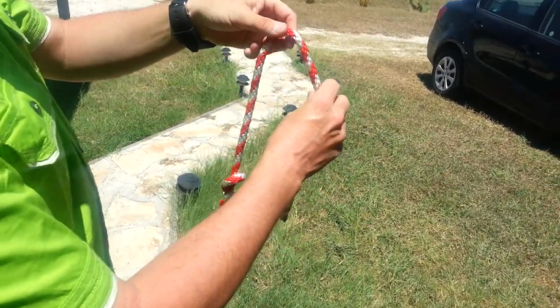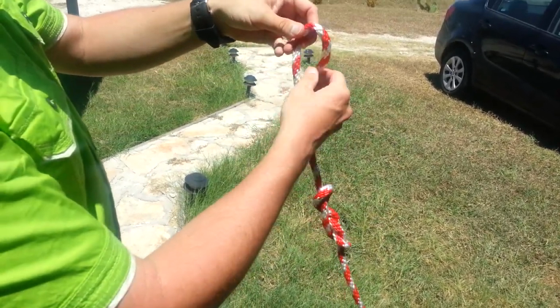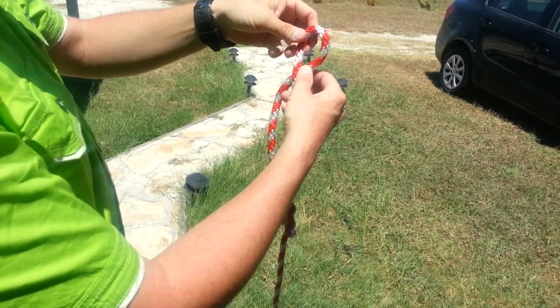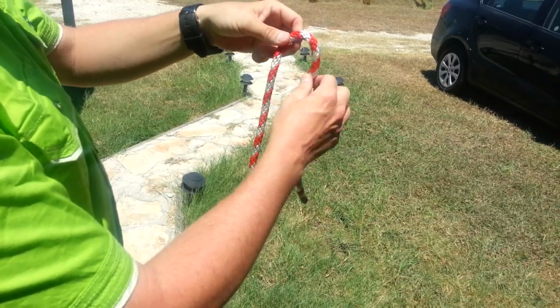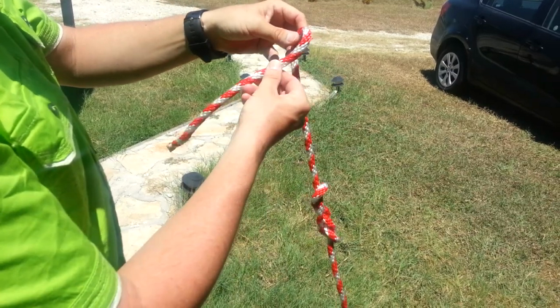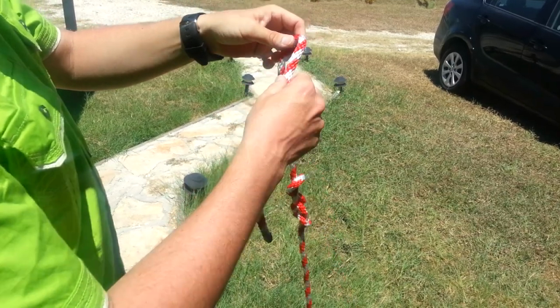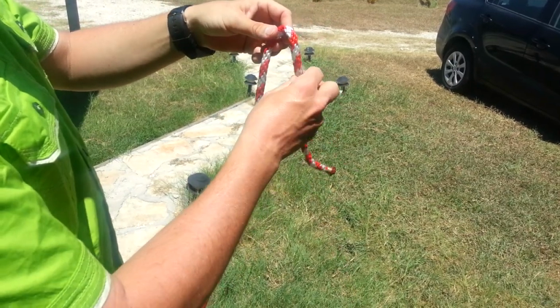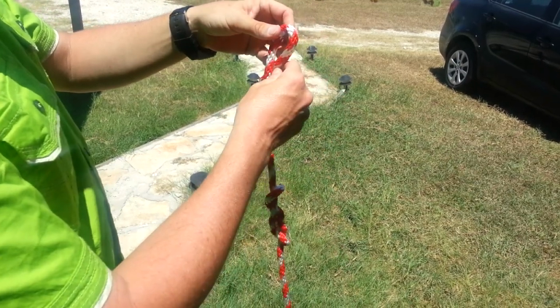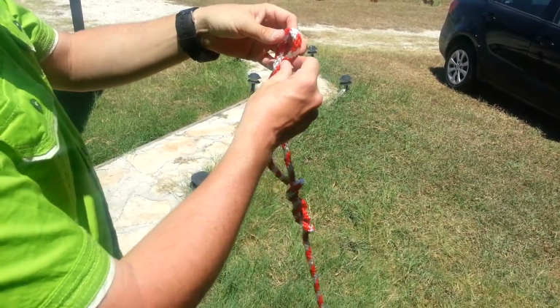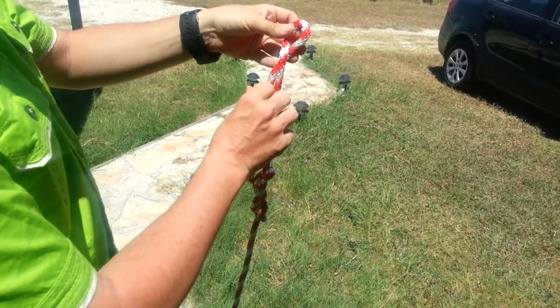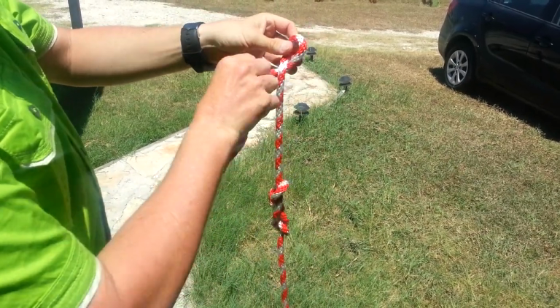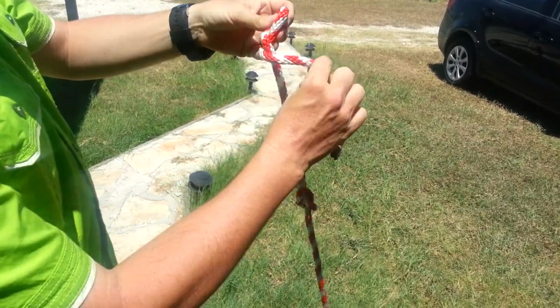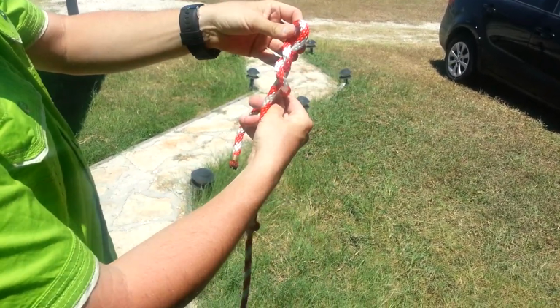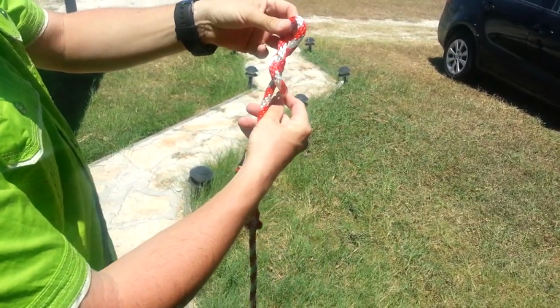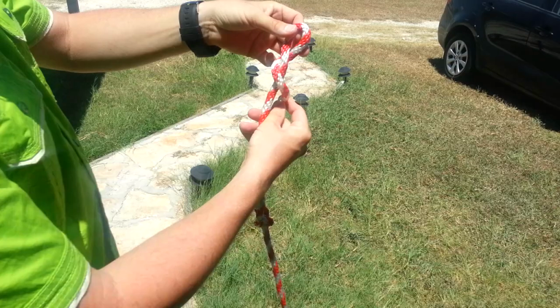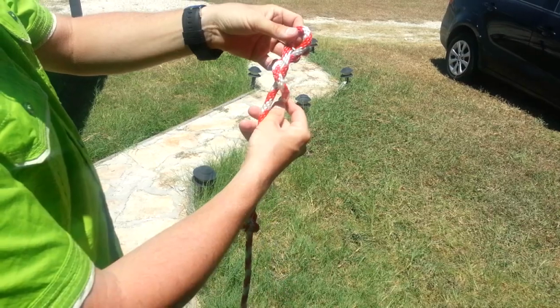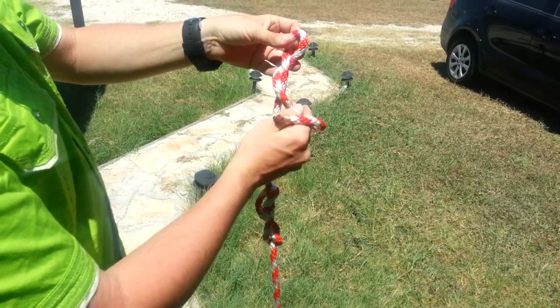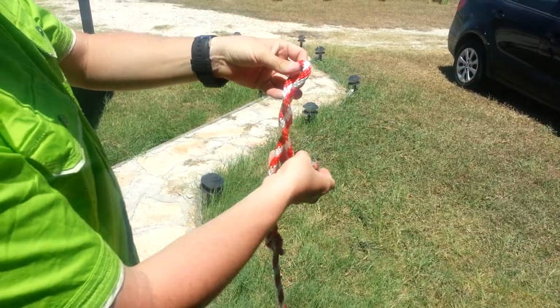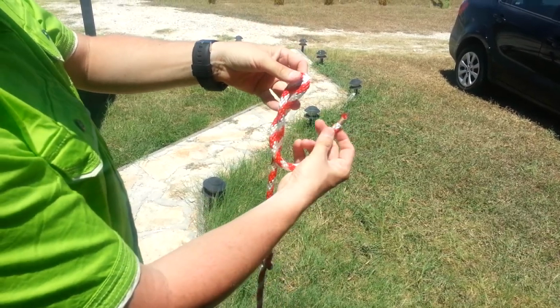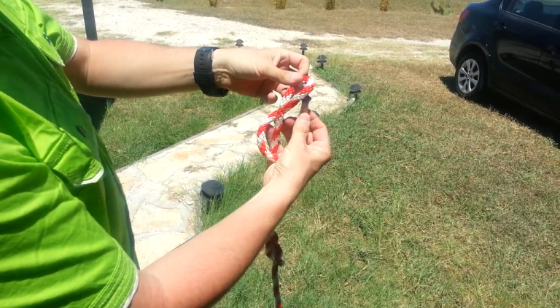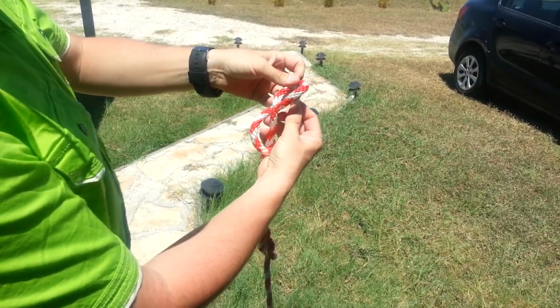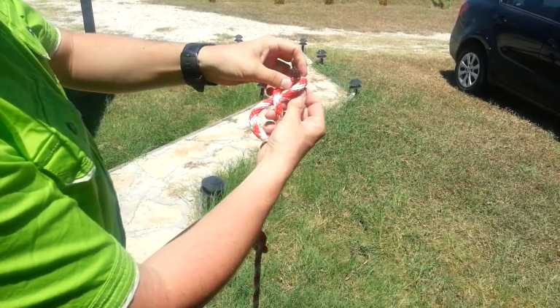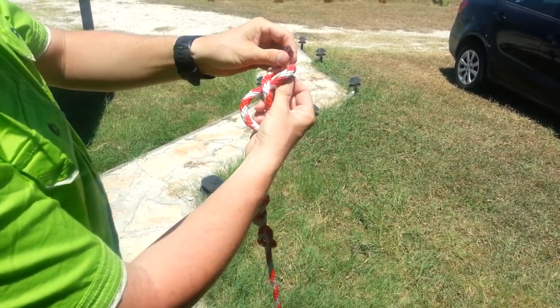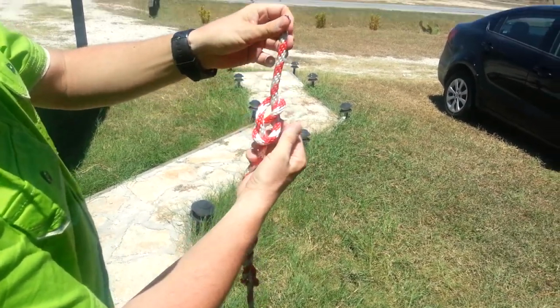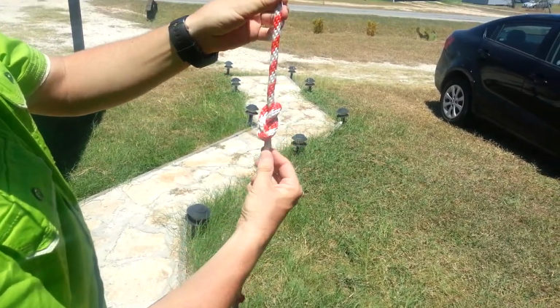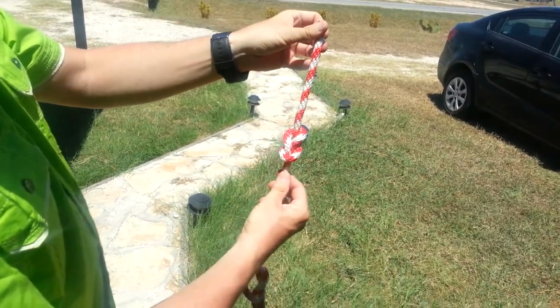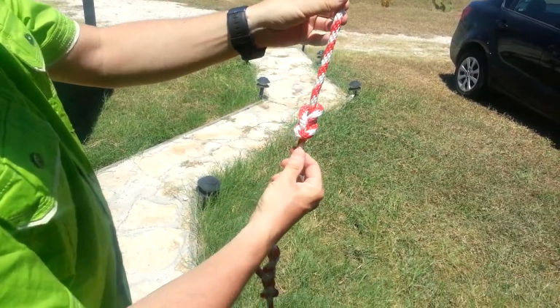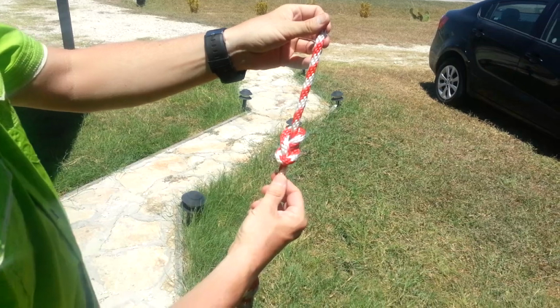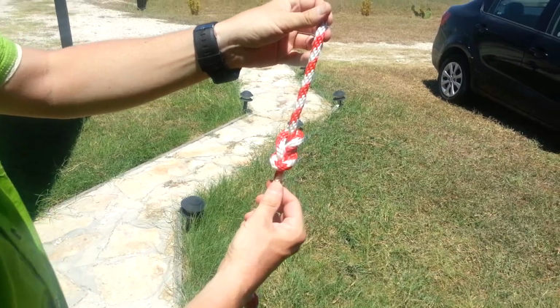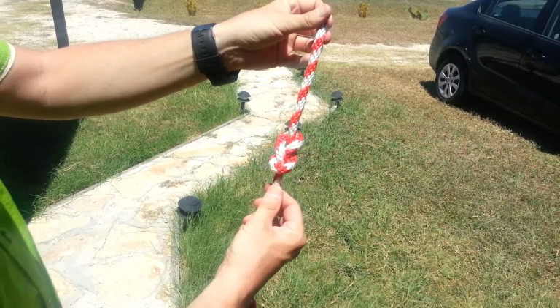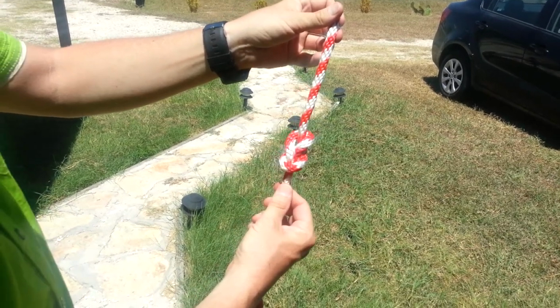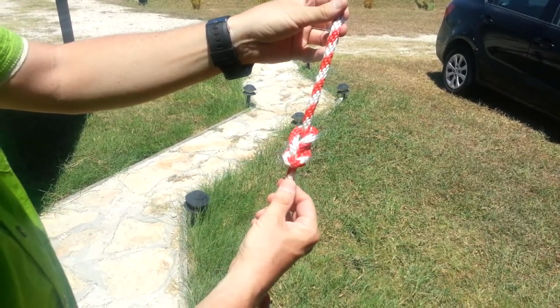My last and final knot is the figure eight. Start in the back — you can start in the front. All you've got to remember is you've got to wrap it all the way around the rope. Since I began in the back, I ended in the back, pull up through my loop on the top, and I've got a figure eight. That is the Red Rope Challenge.